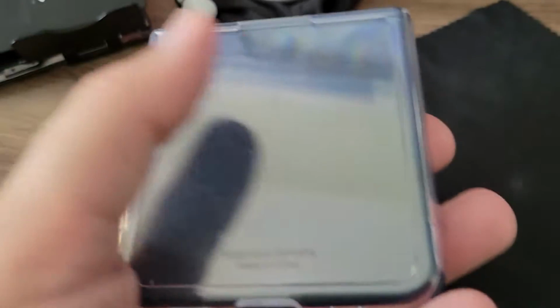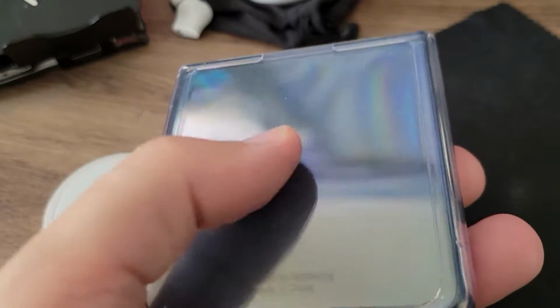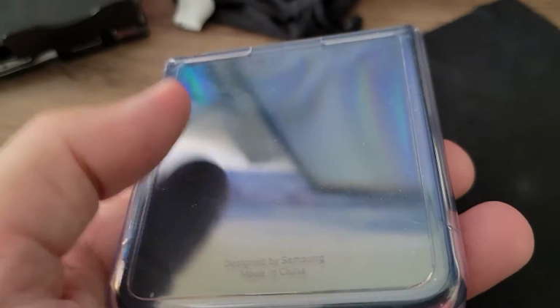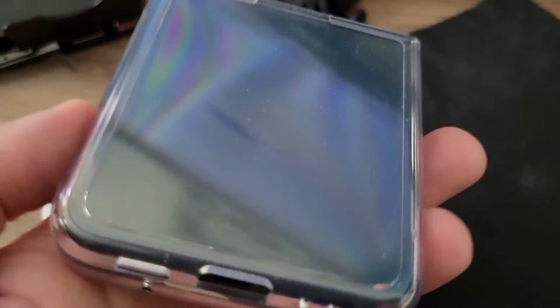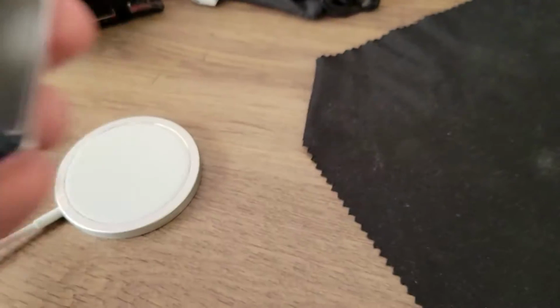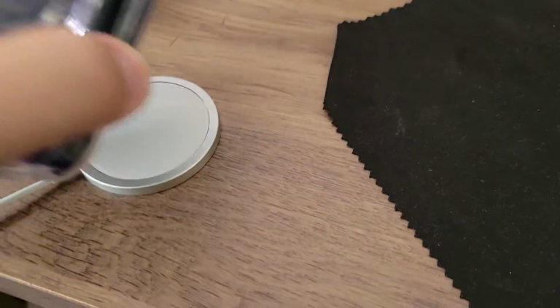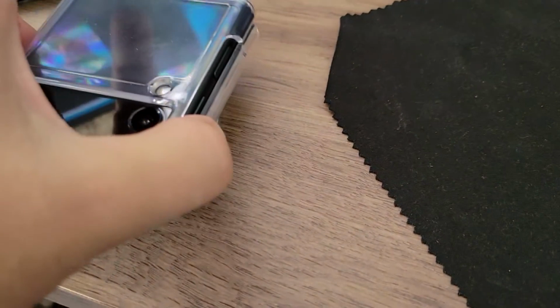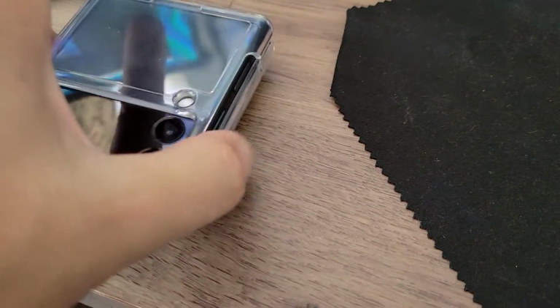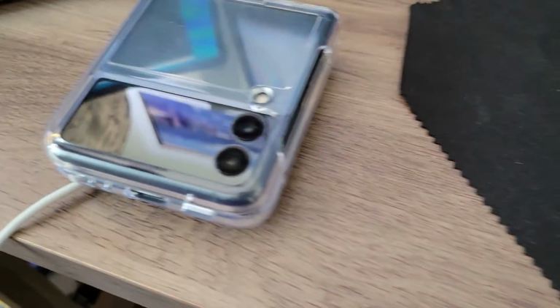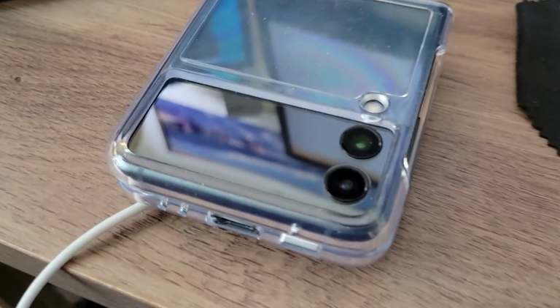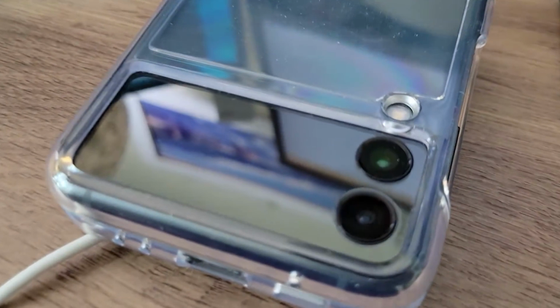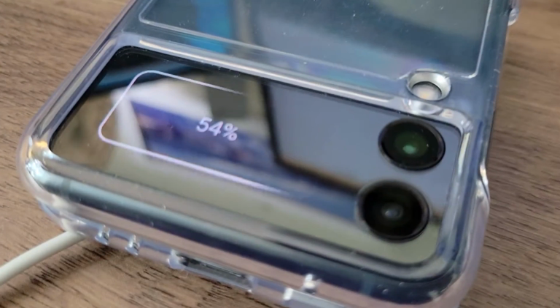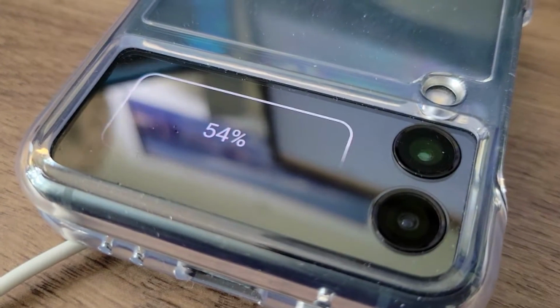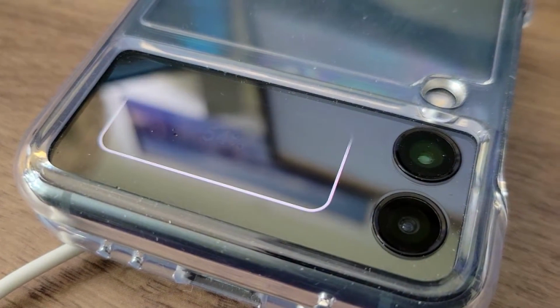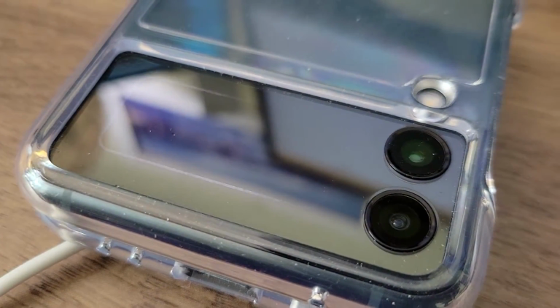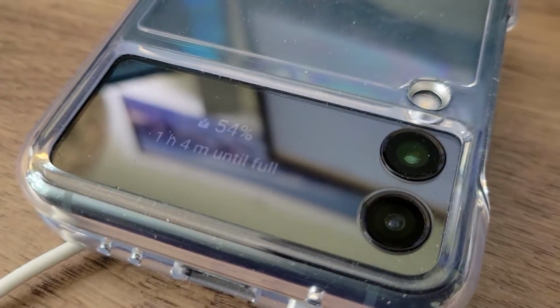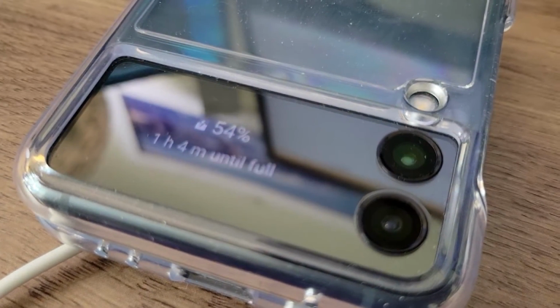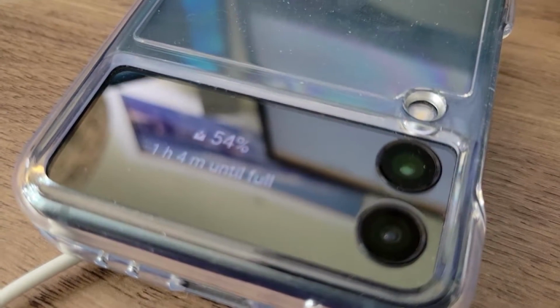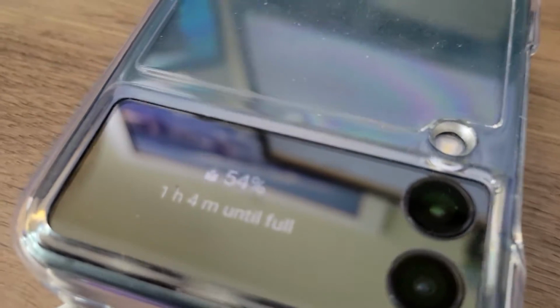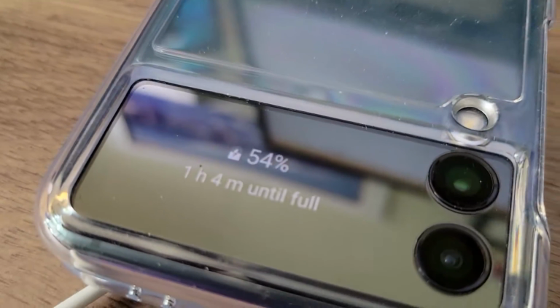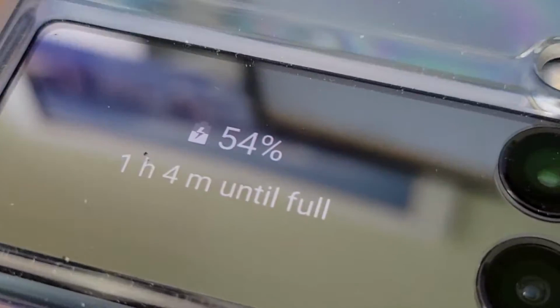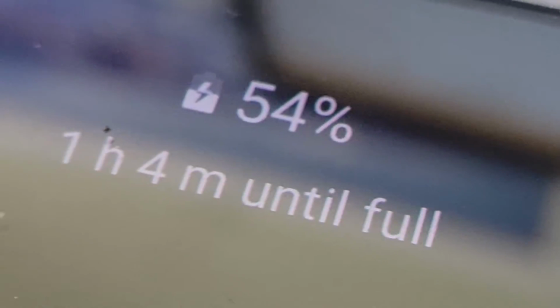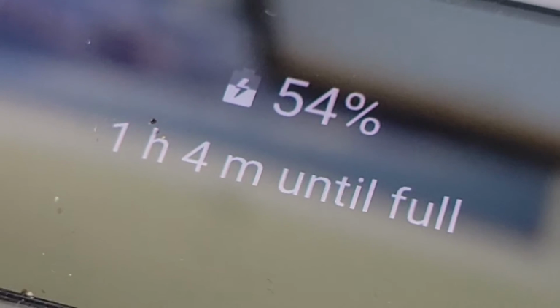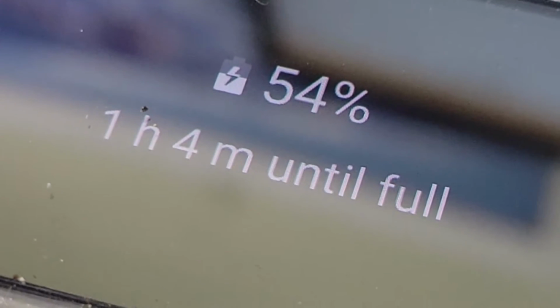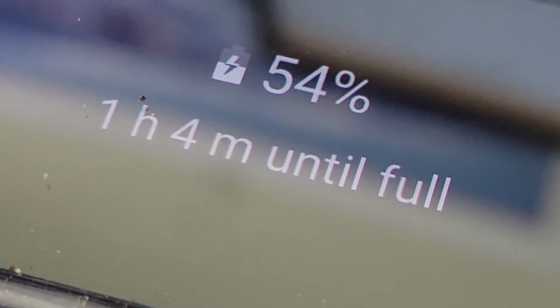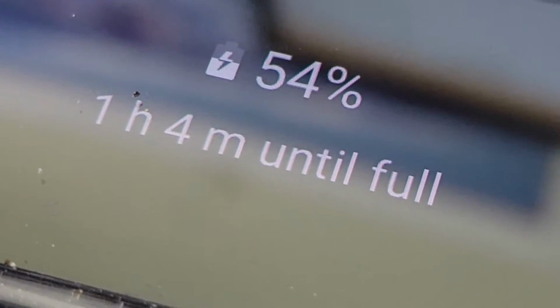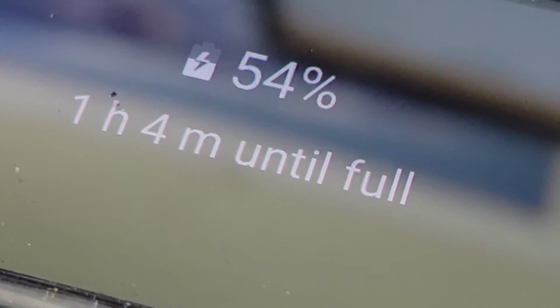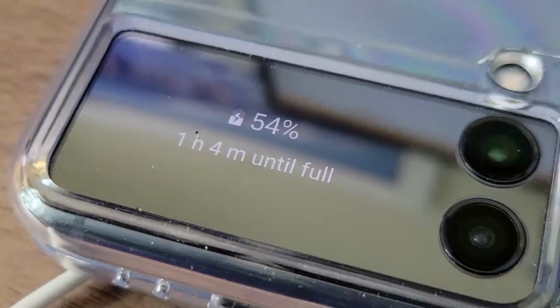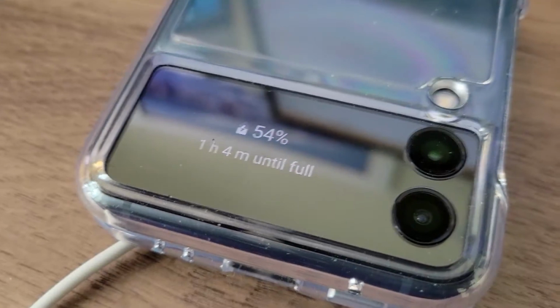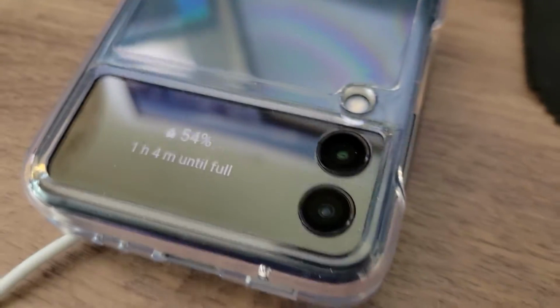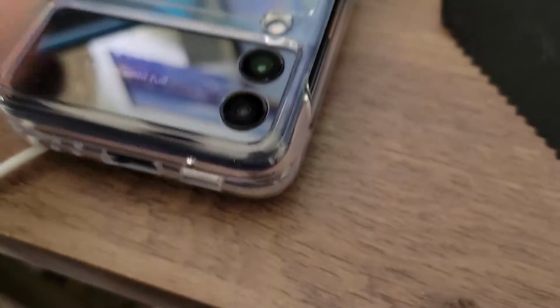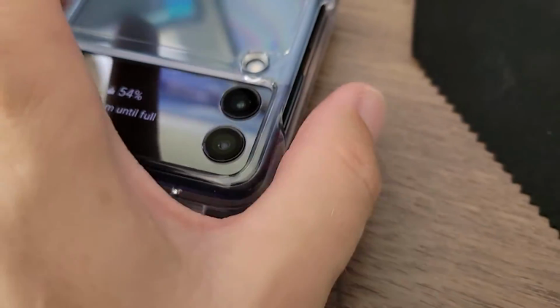So the wireless charger, right back here. Holy cow, it works! One hour and four minutes until full. Well, it doesn't work fast, but it does work.